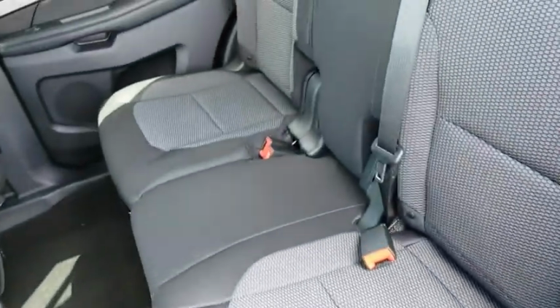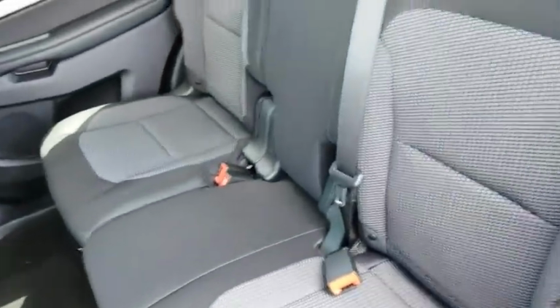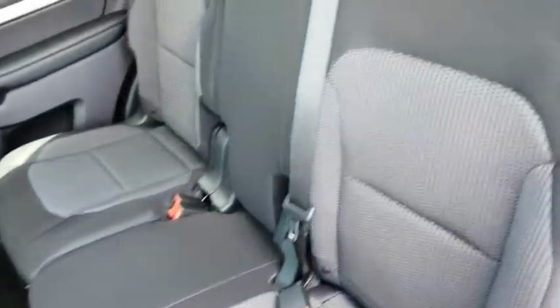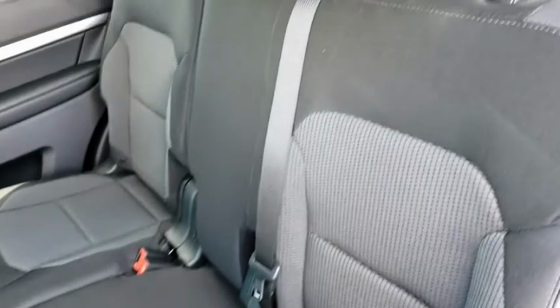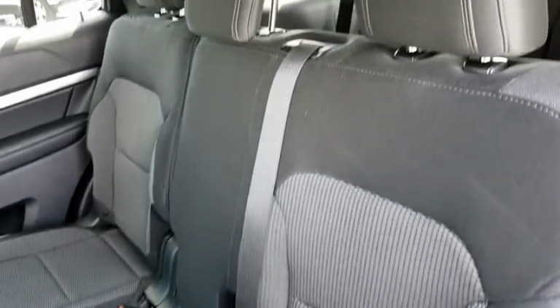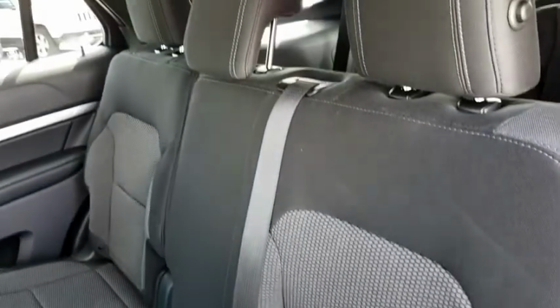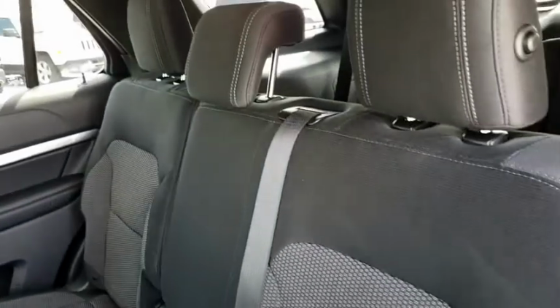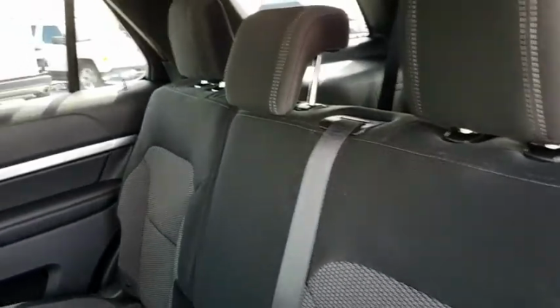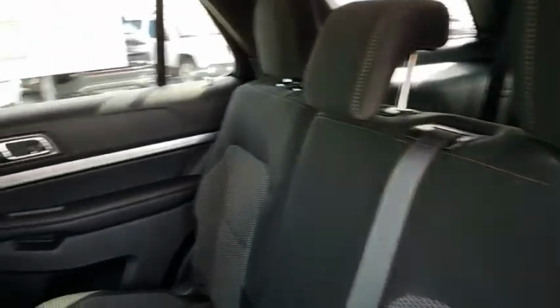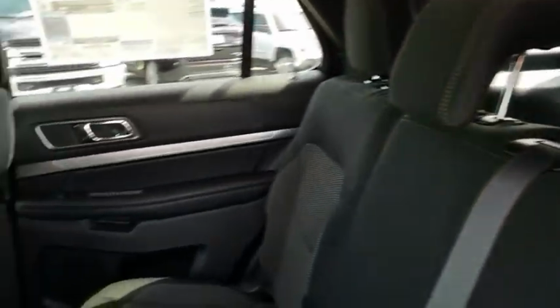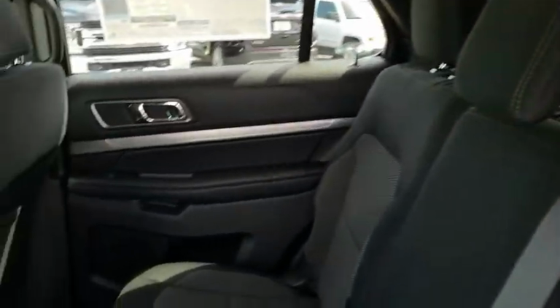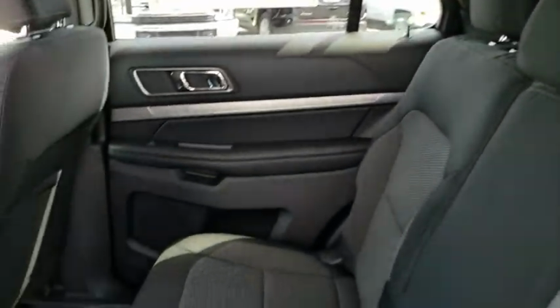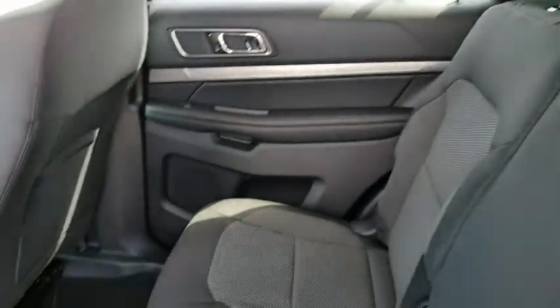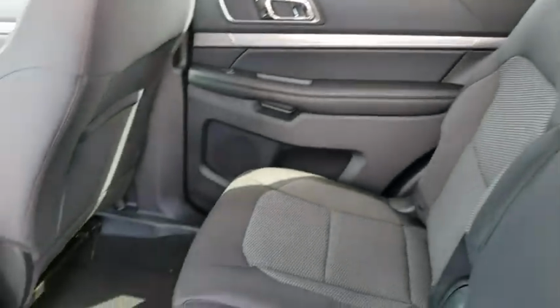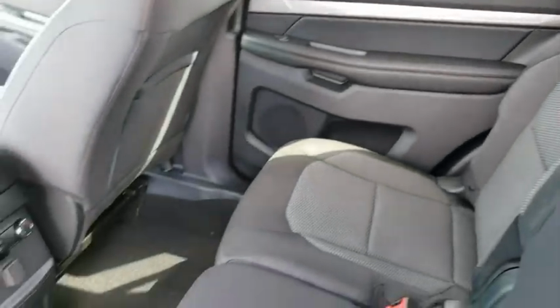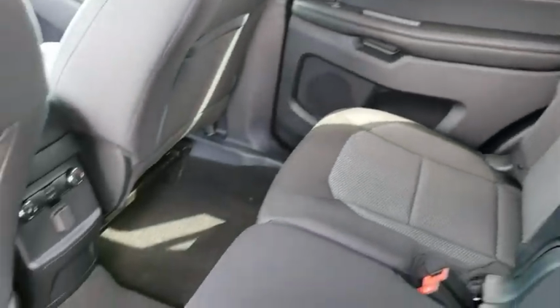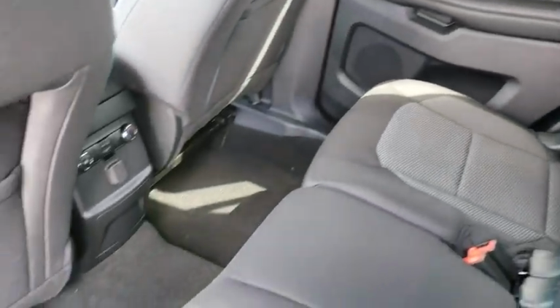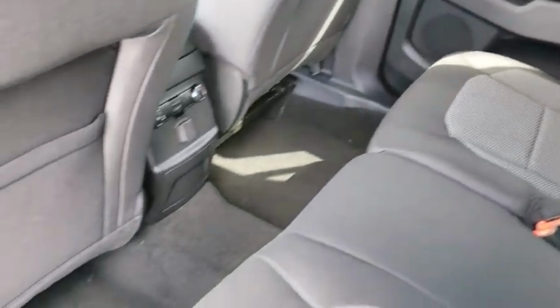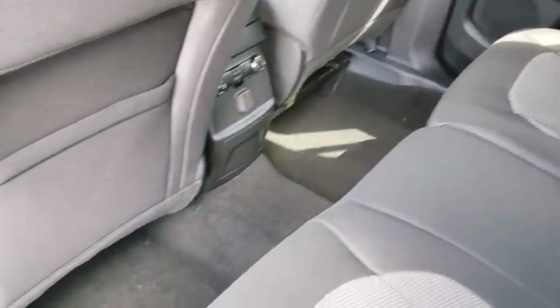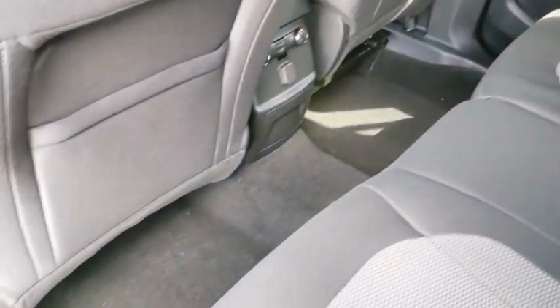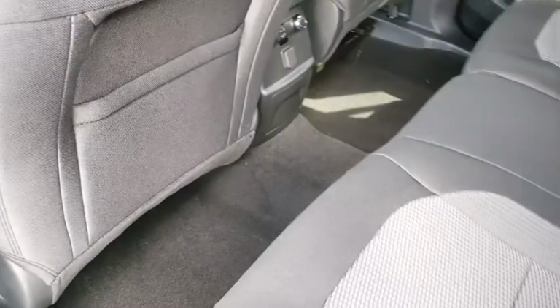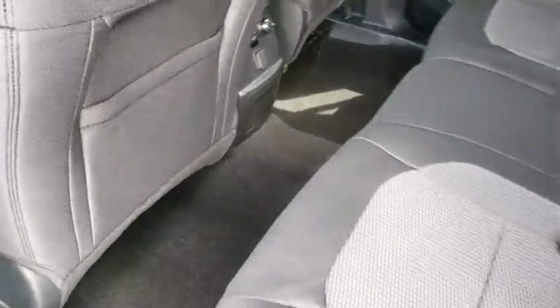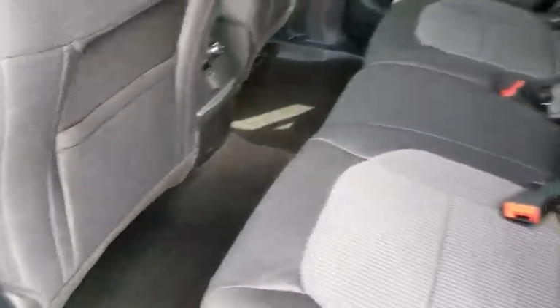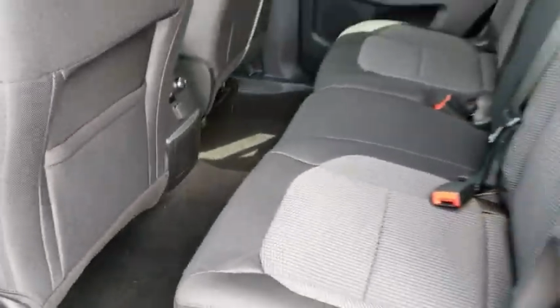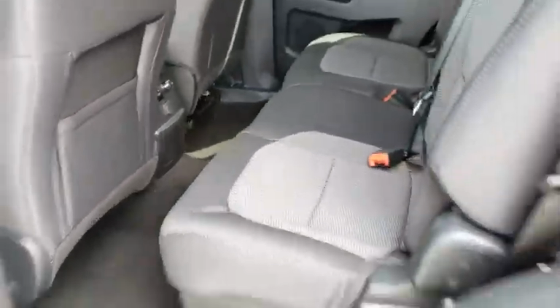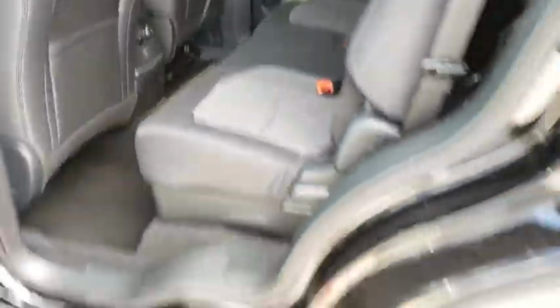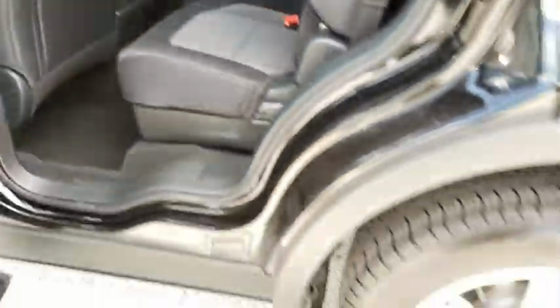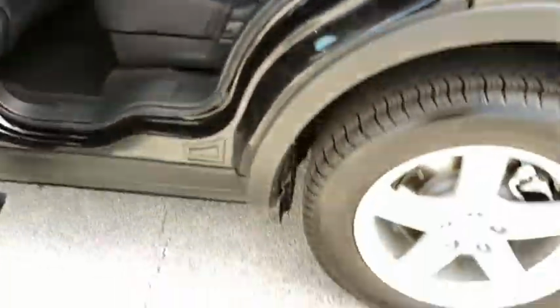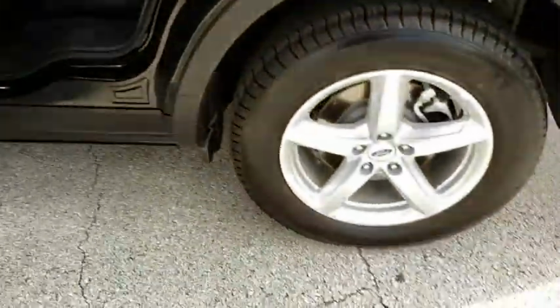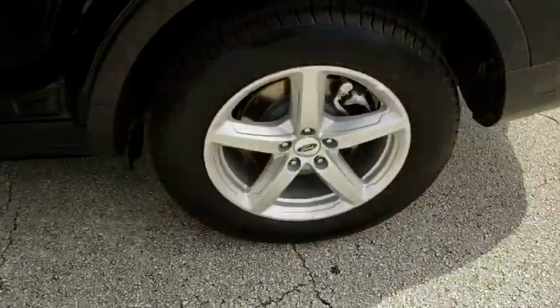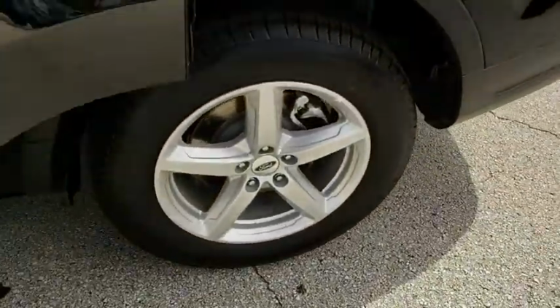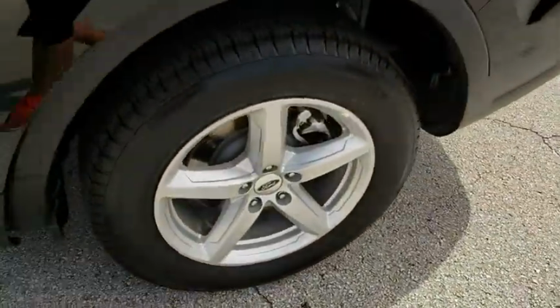Front wheel drive. Rear defrost. AM FM stereo radio. This beauty is sure to make you the talk of the neighborhood, so call or drop in for a test drive today.